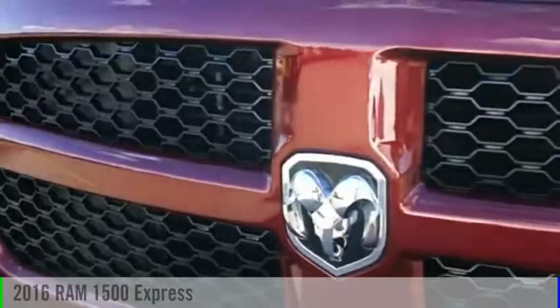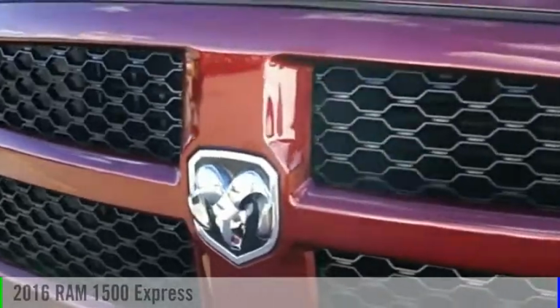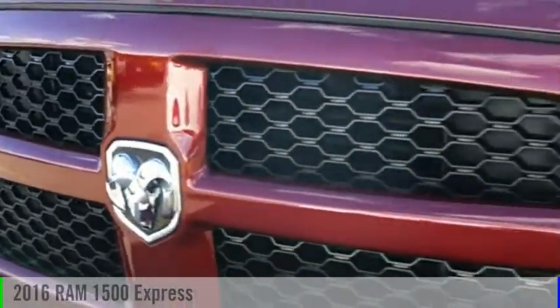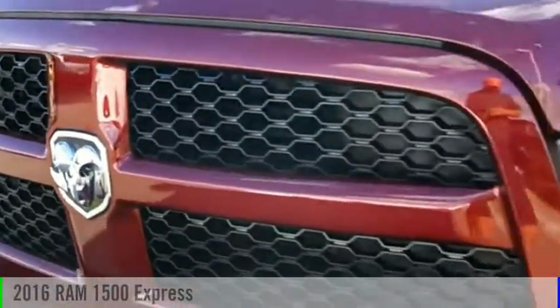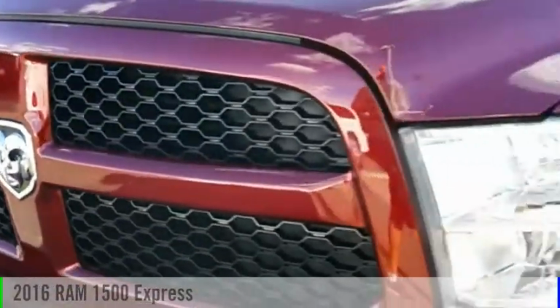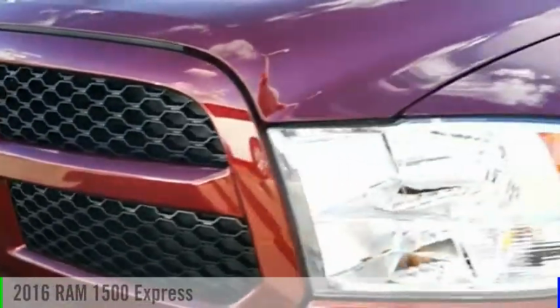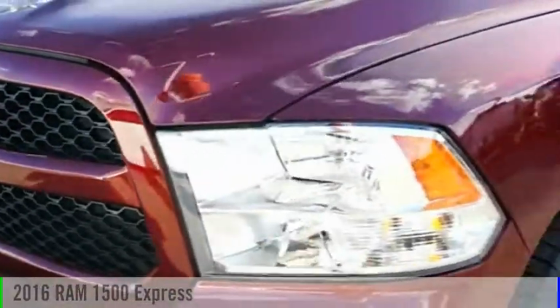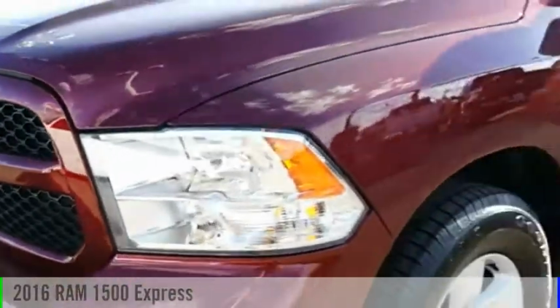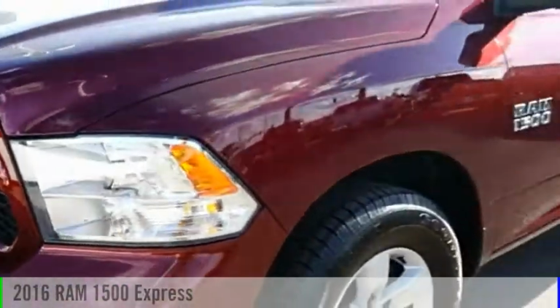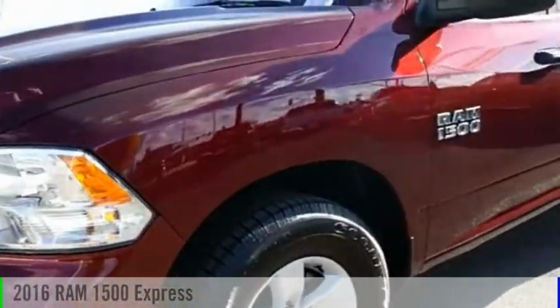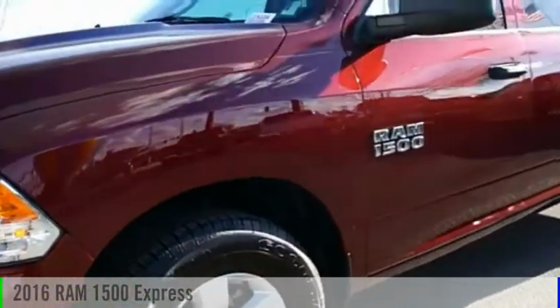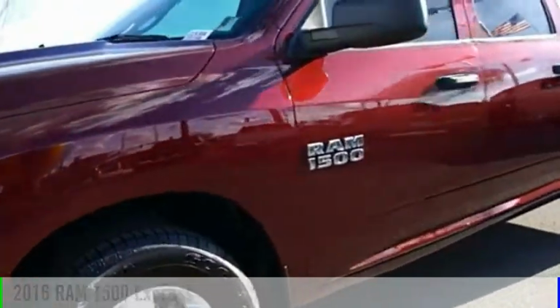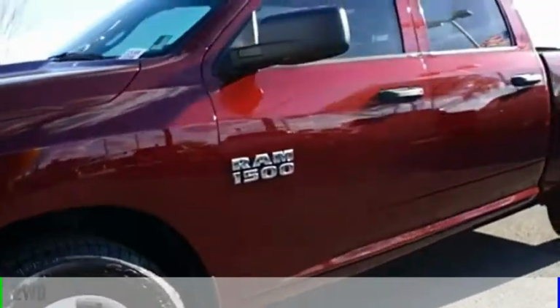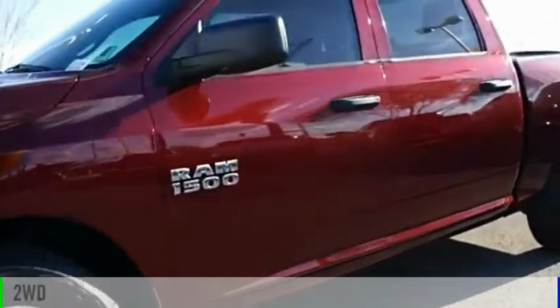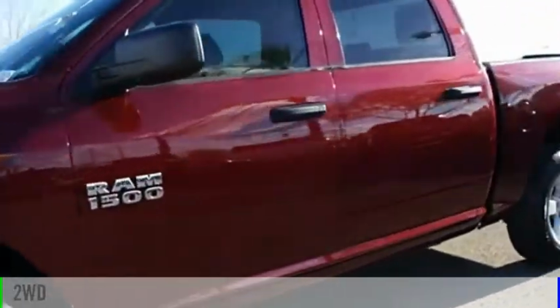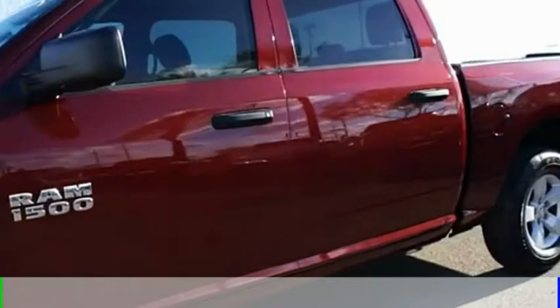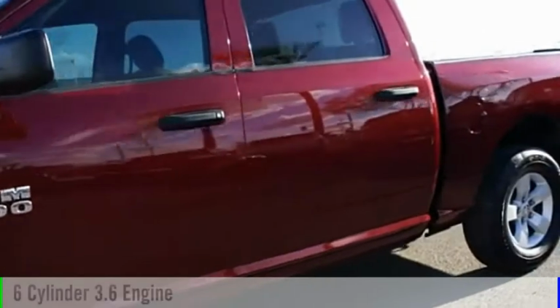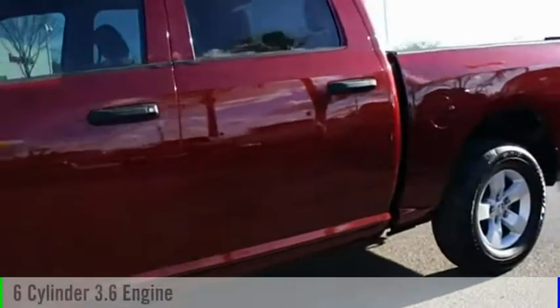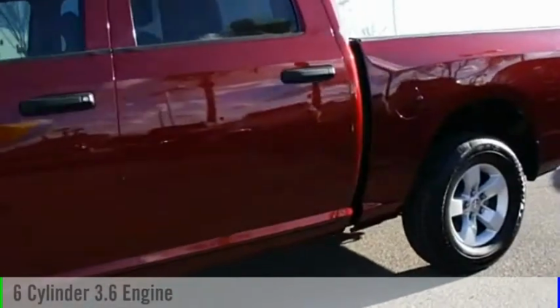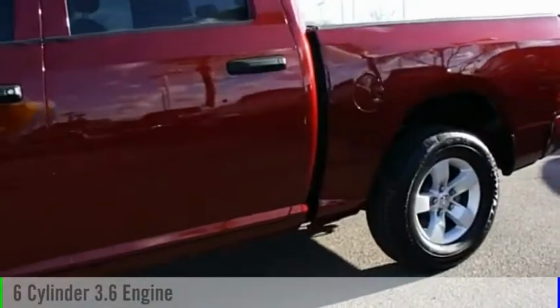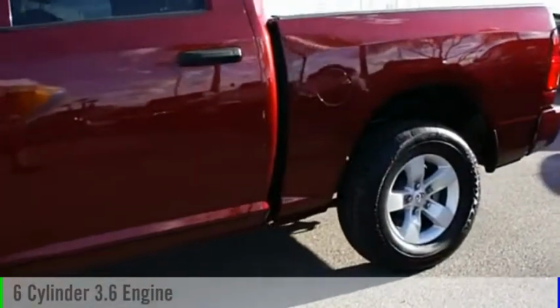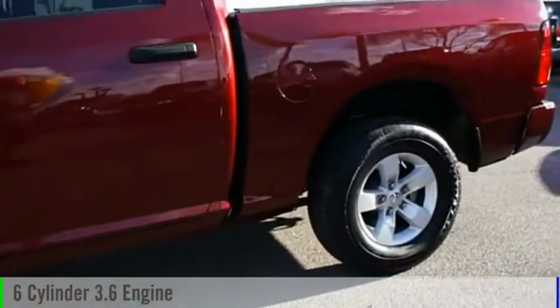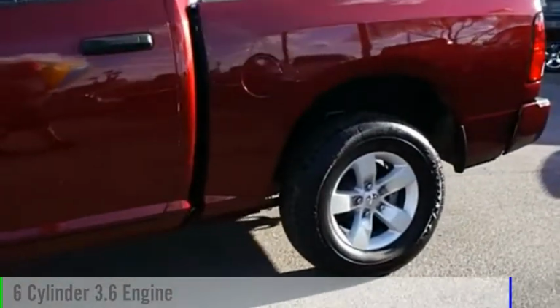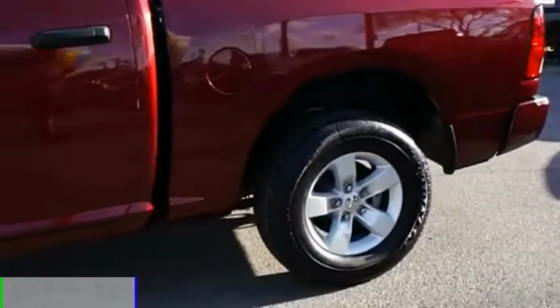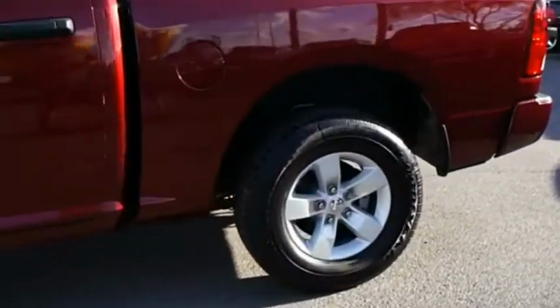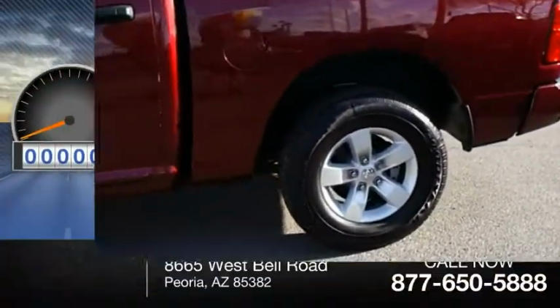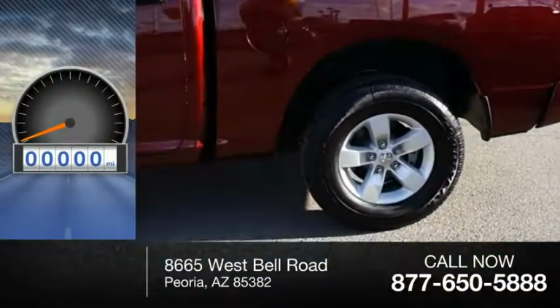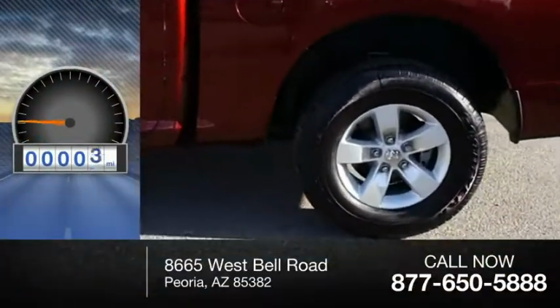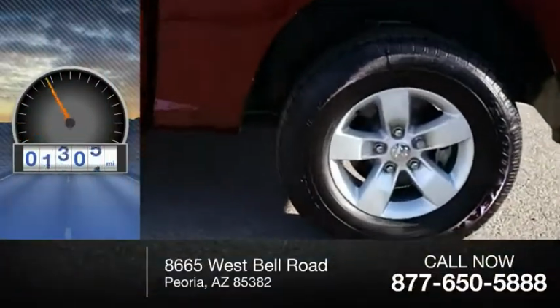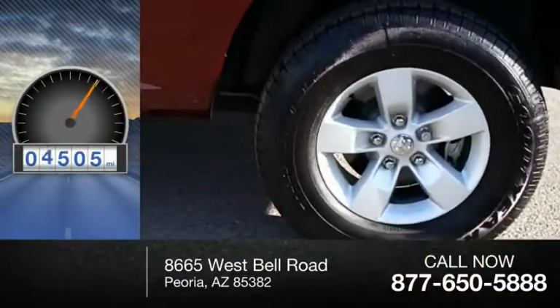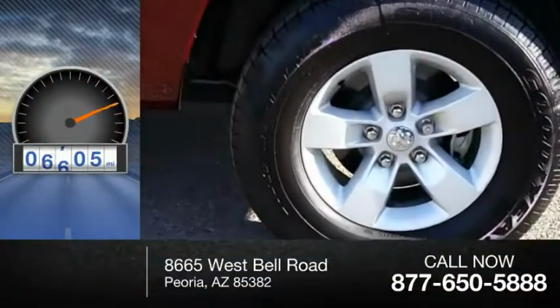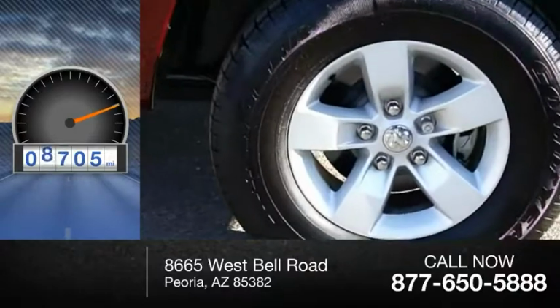Look at the 2016 1500. This vehicle is powered by a two-wheel drive, six-cylinder, 3.6-liter engine. This vehicle has less than 10,000 miles.